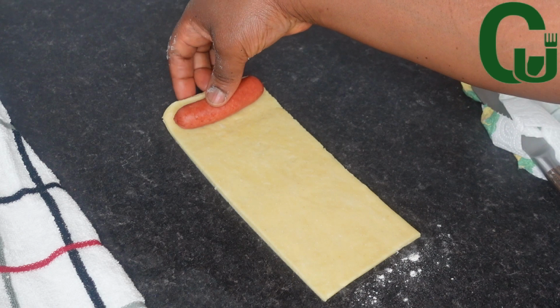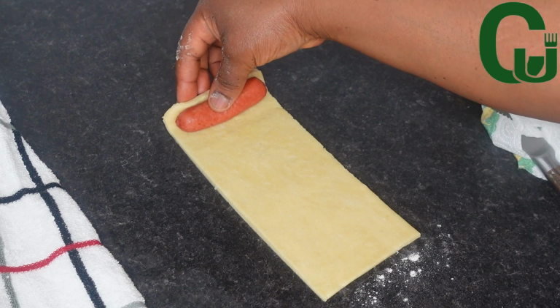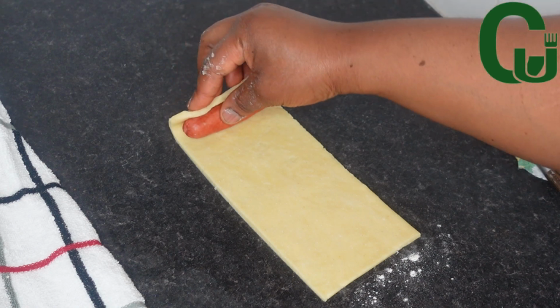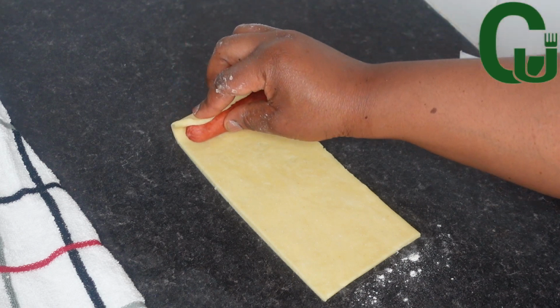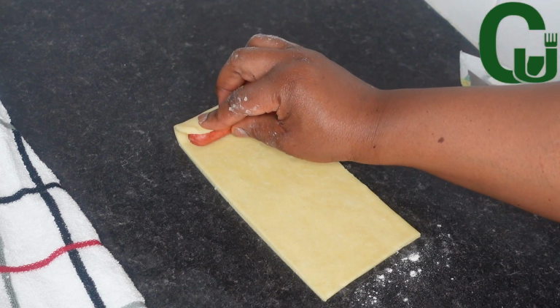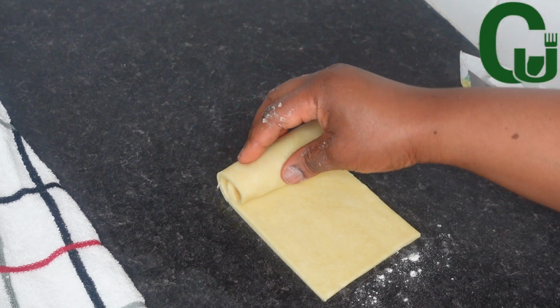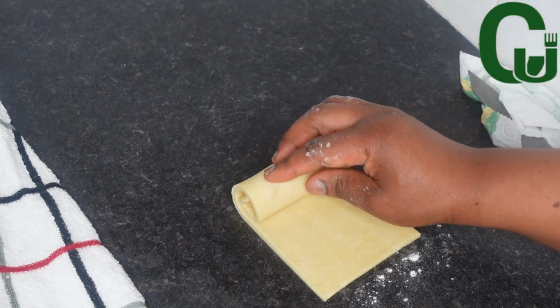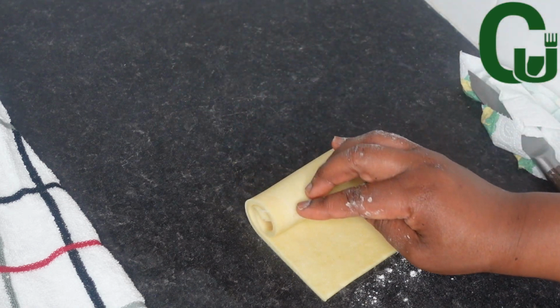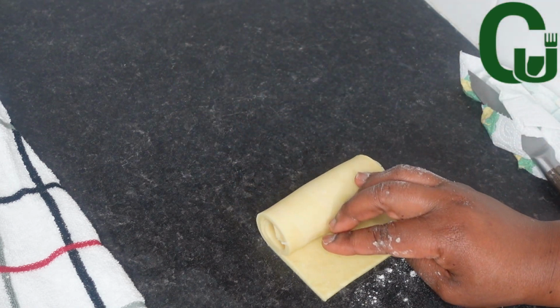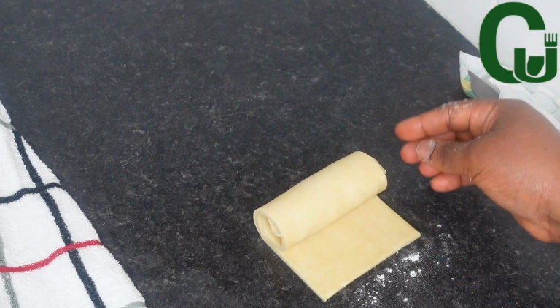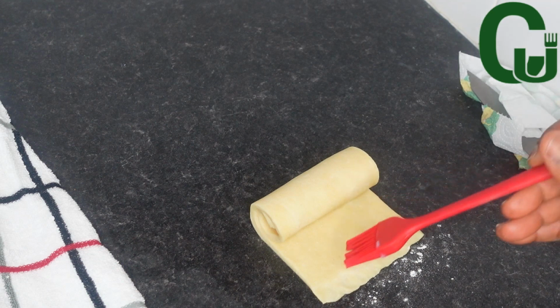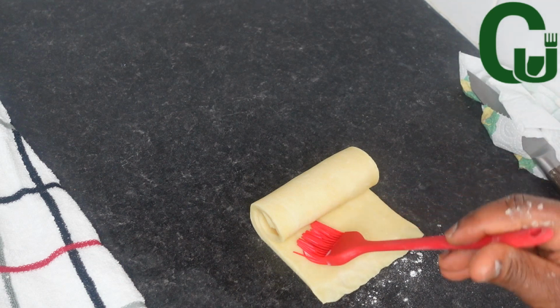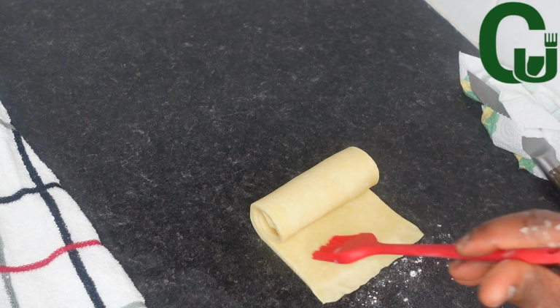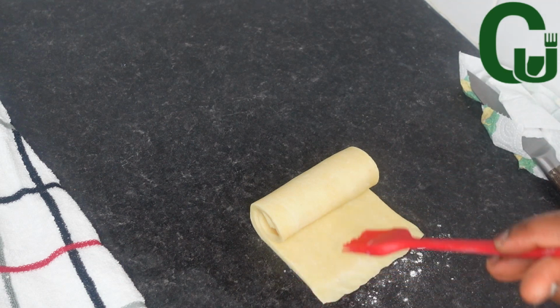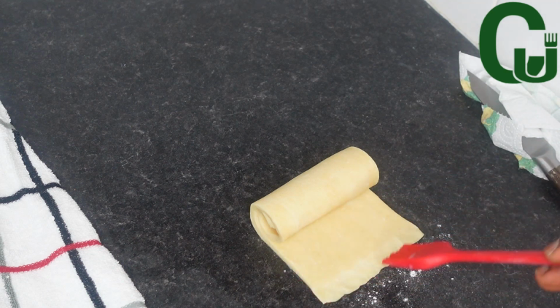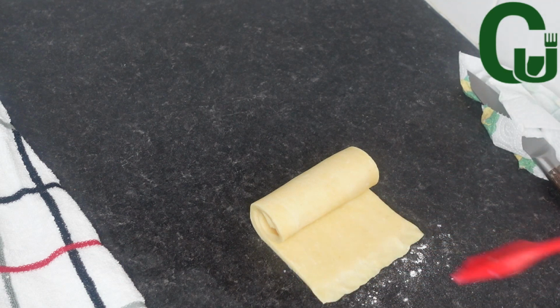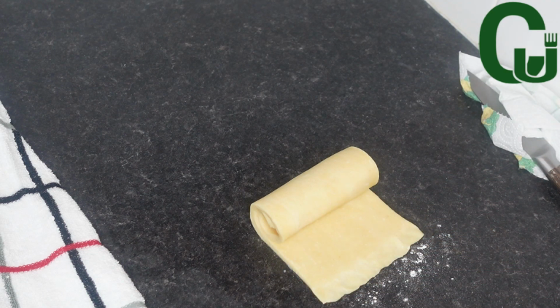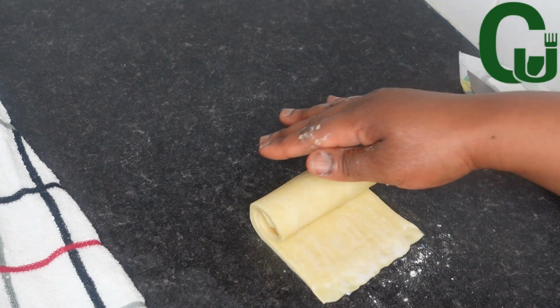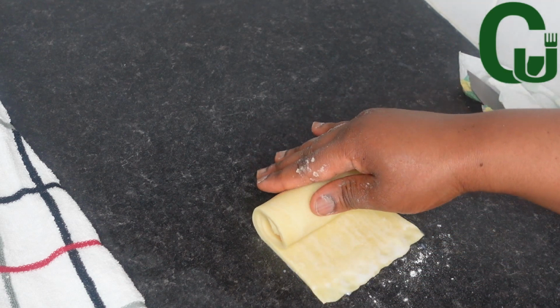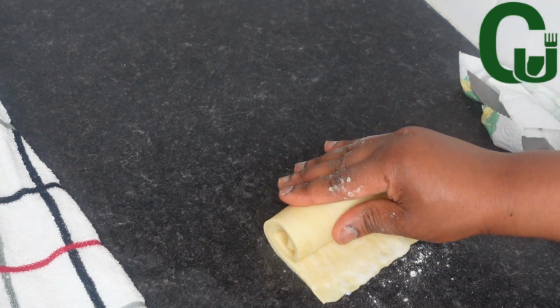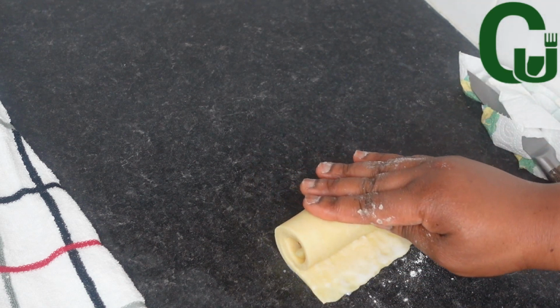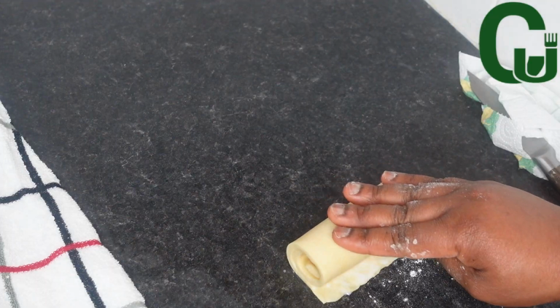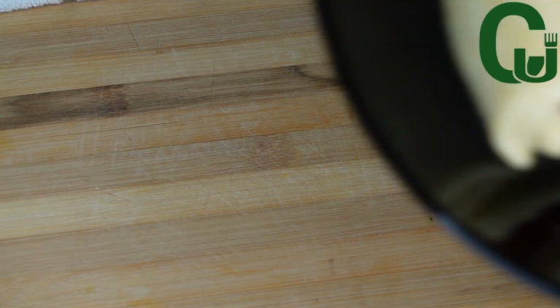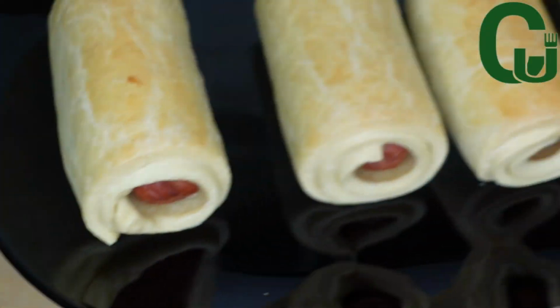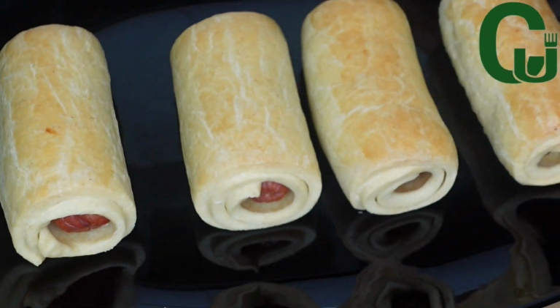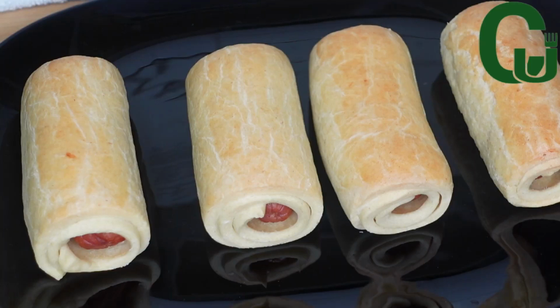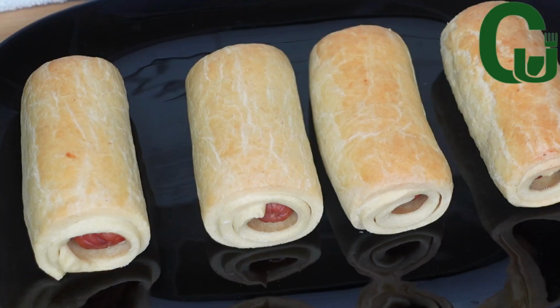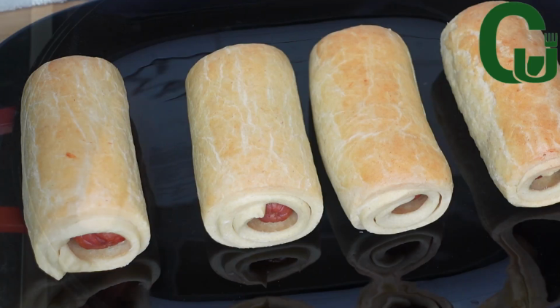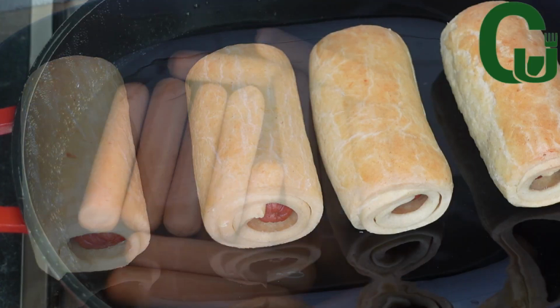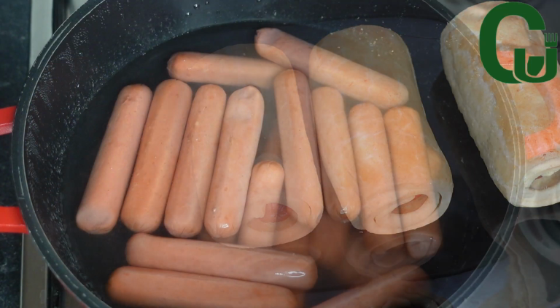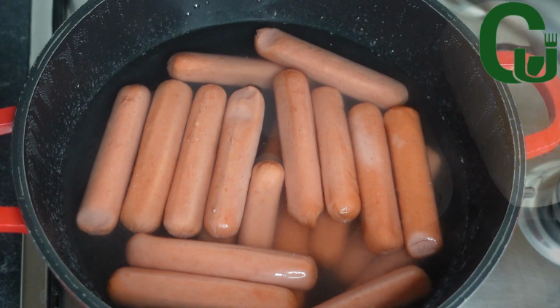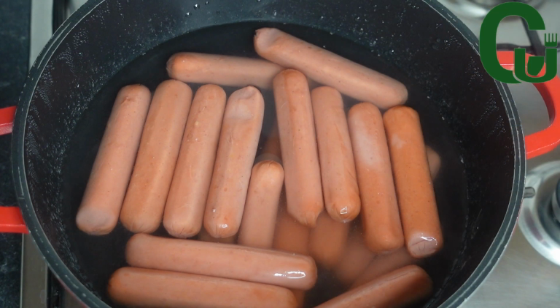Hello lovelies, welcome back! Today we are making sausage rolls. You guys, this recipe right here turned out so delicious, so sit back and let's do this. Please don't forget to like and share, thank you.